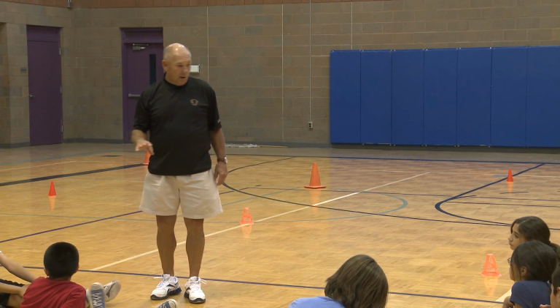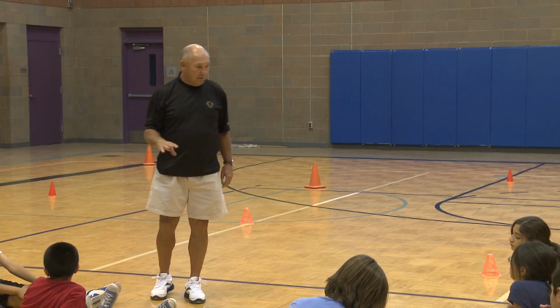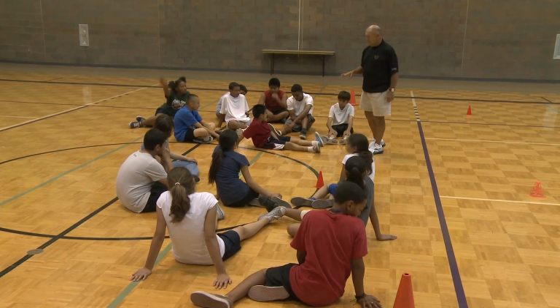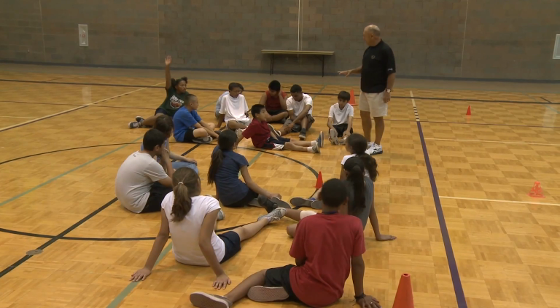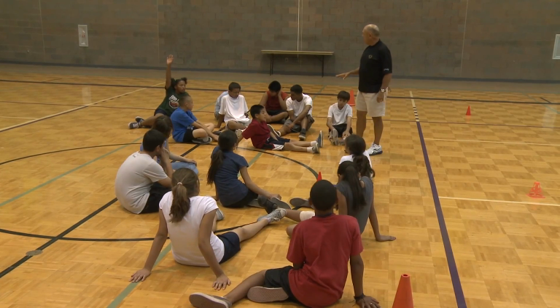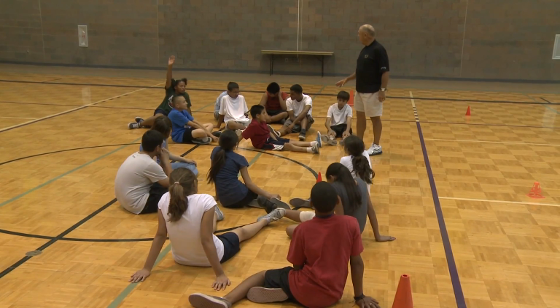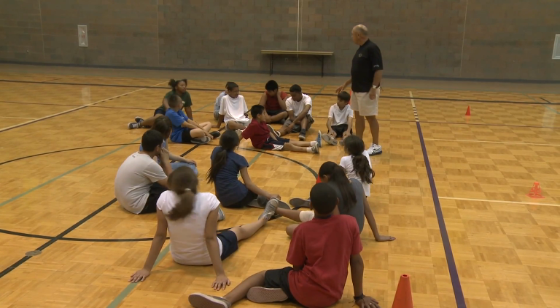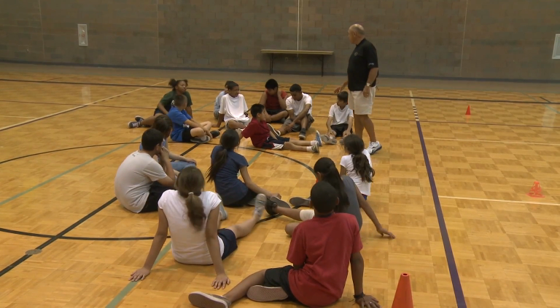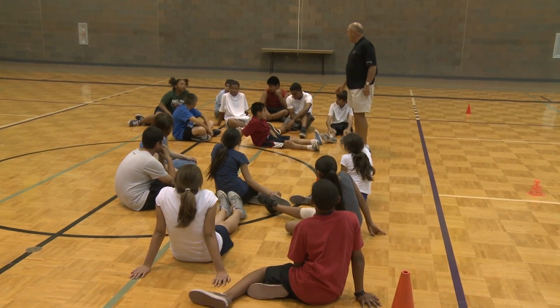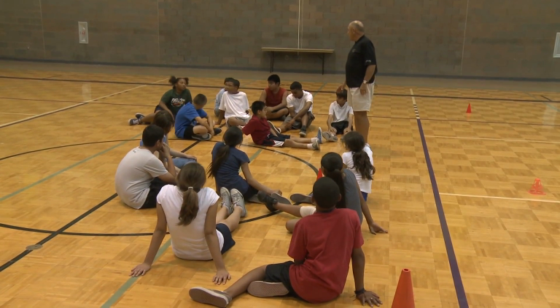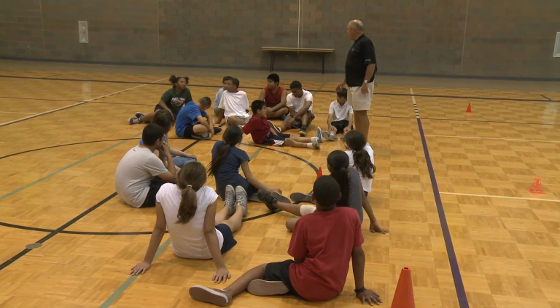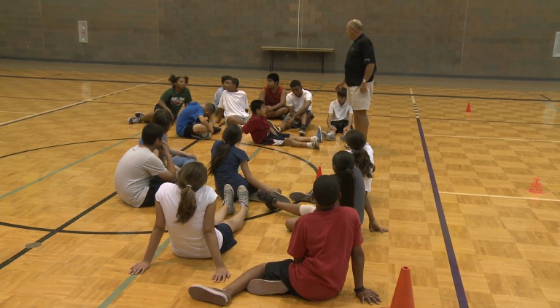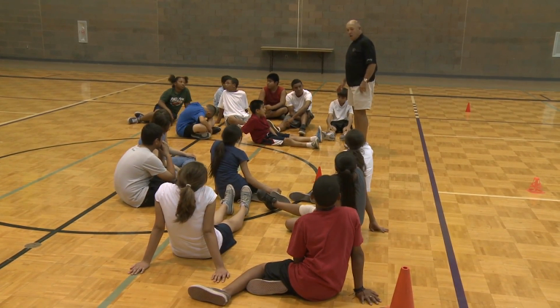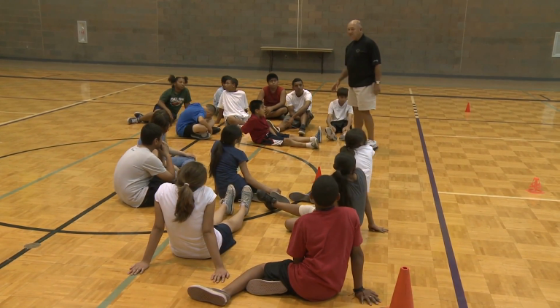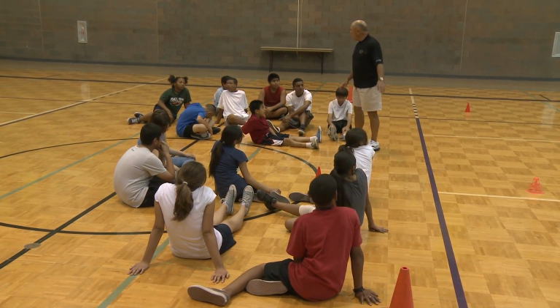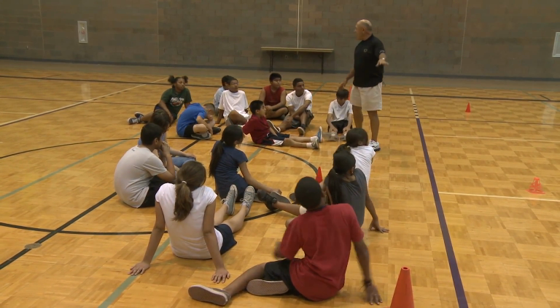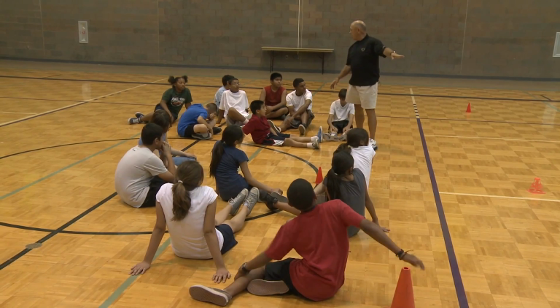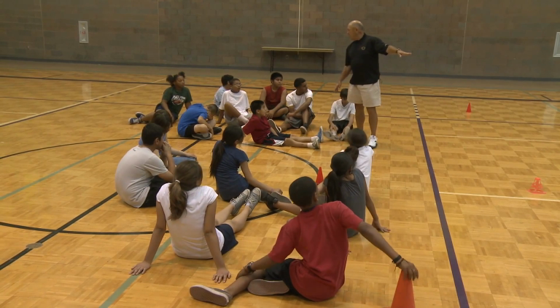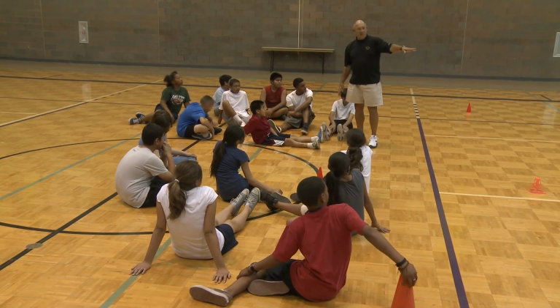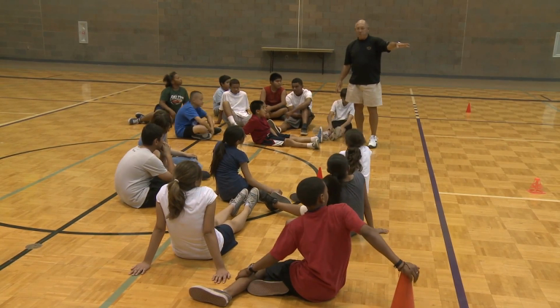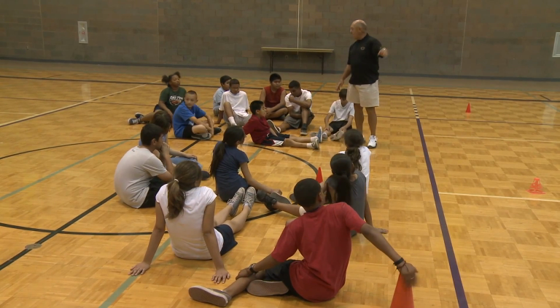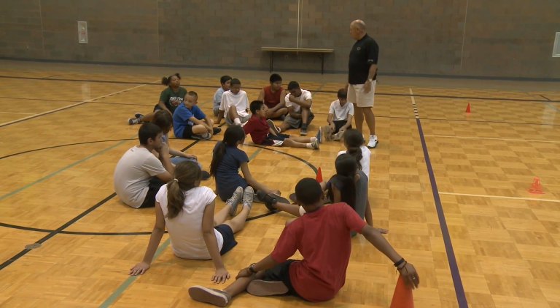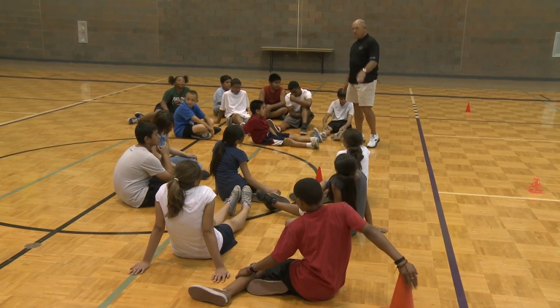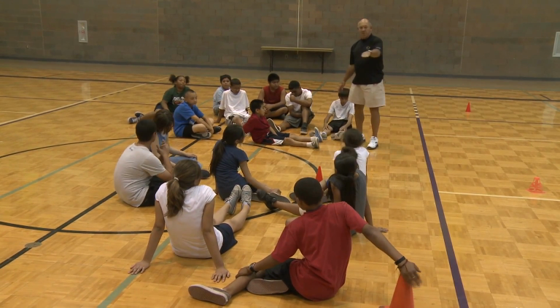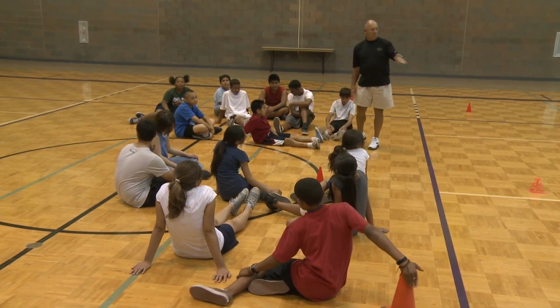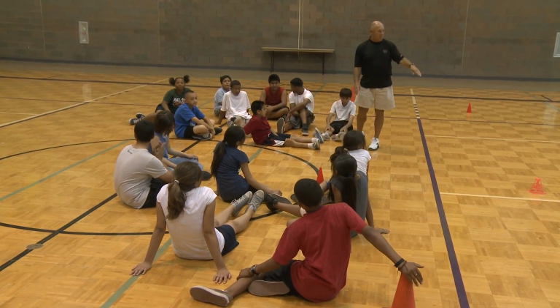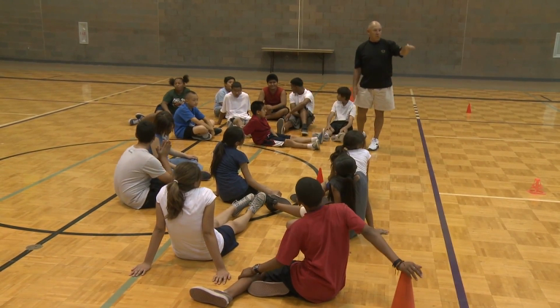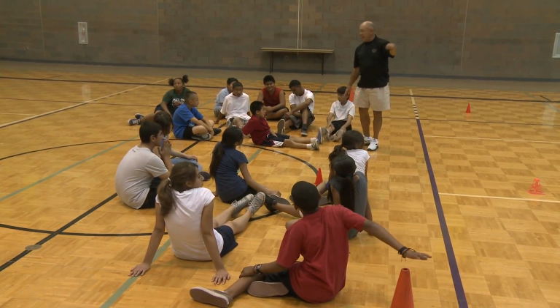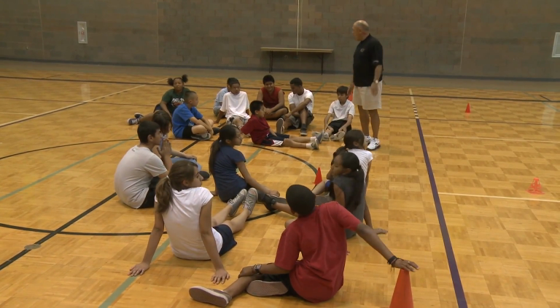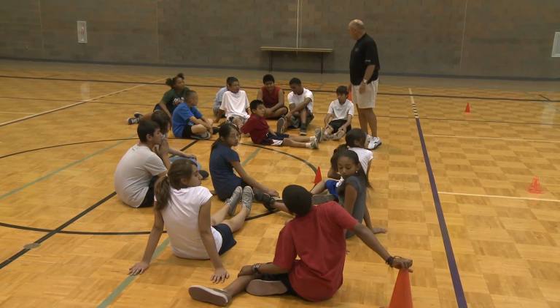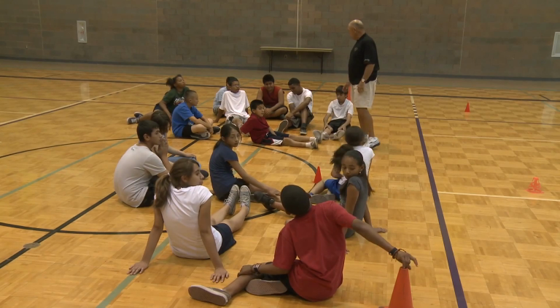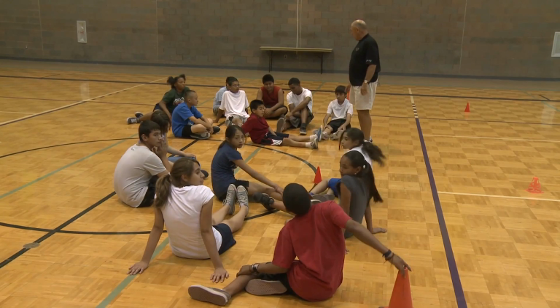Questions? — So it's just the small cones? No, every cone that's out here — they're going to tip over the small ones and the large ones.